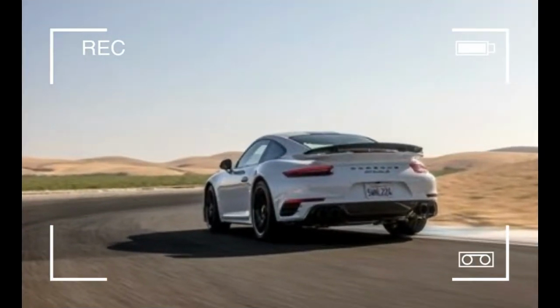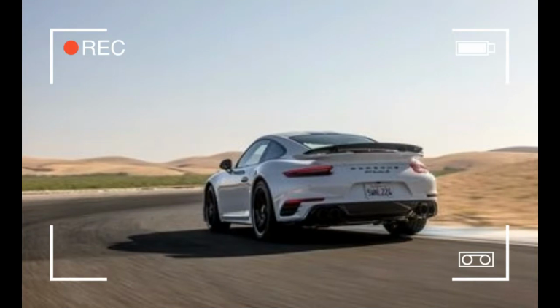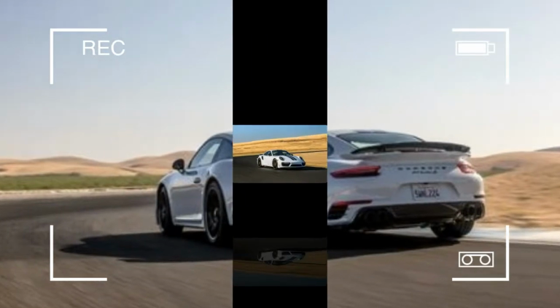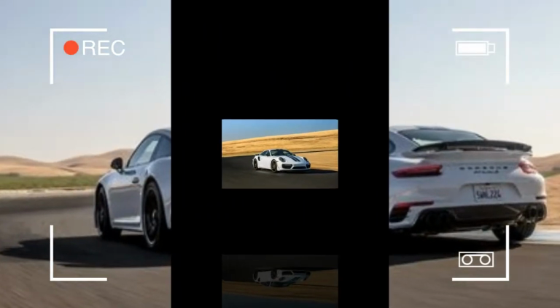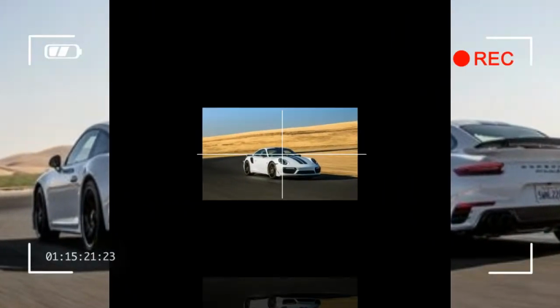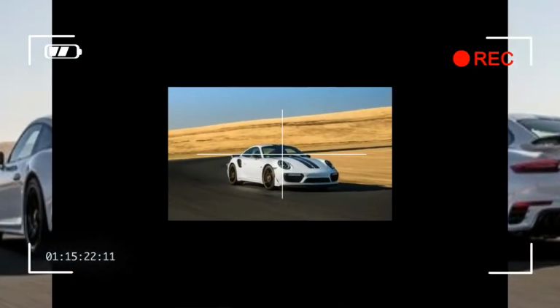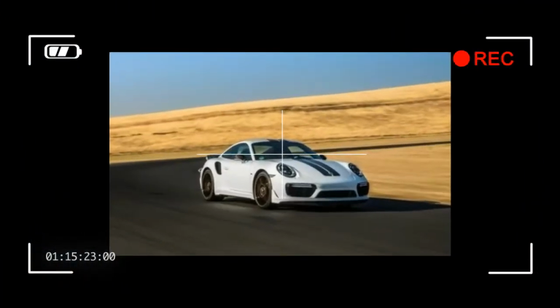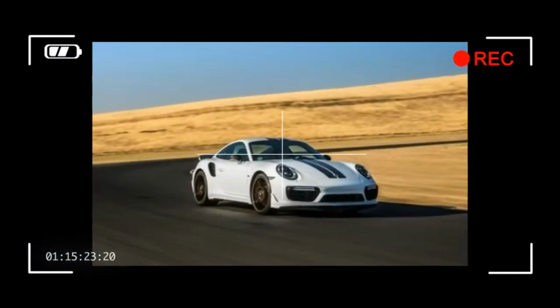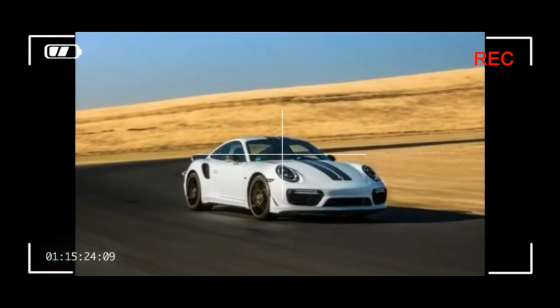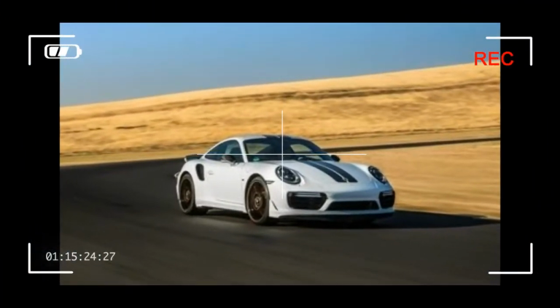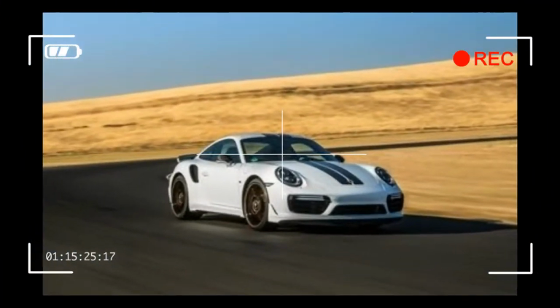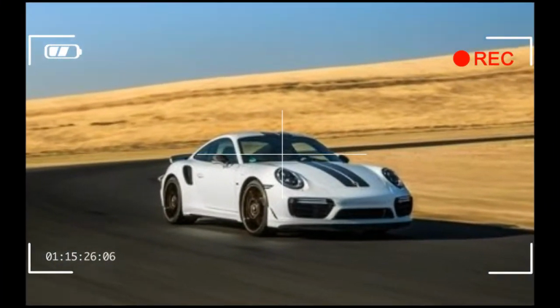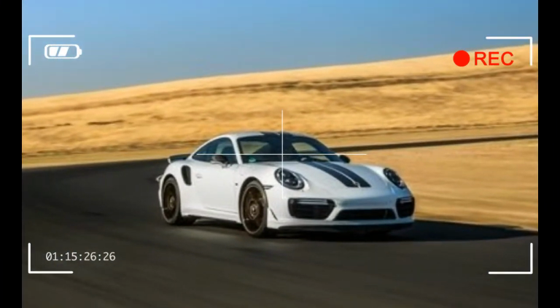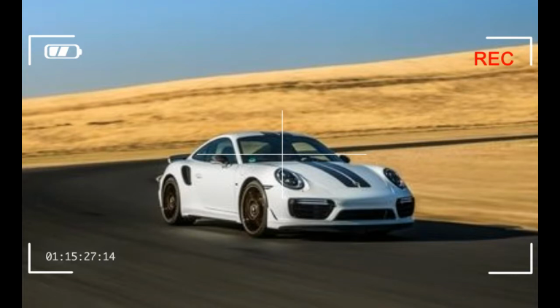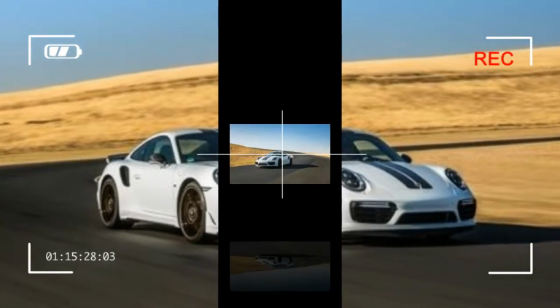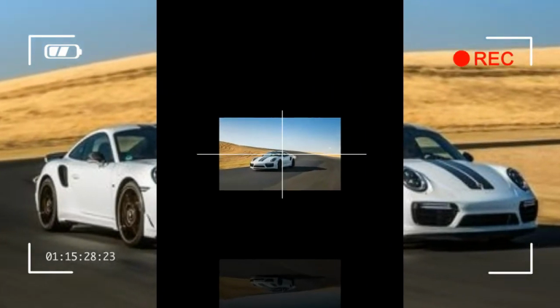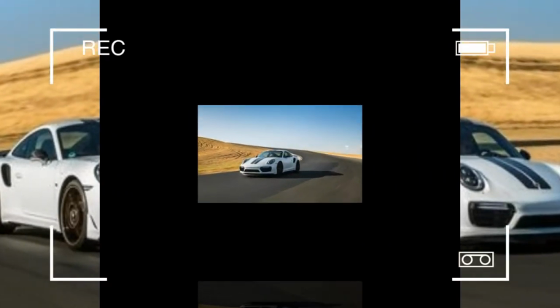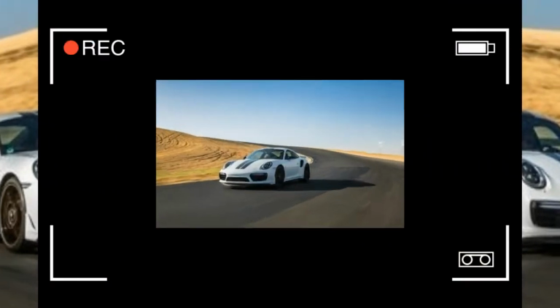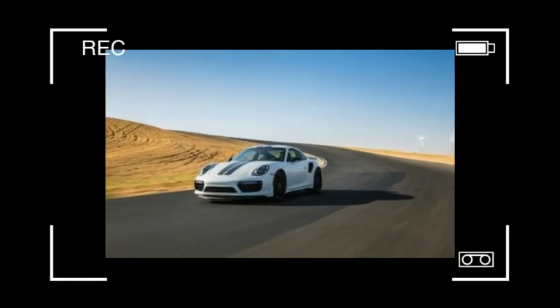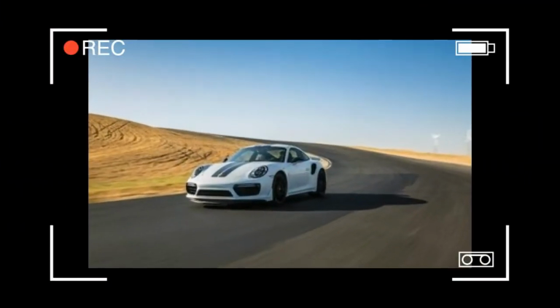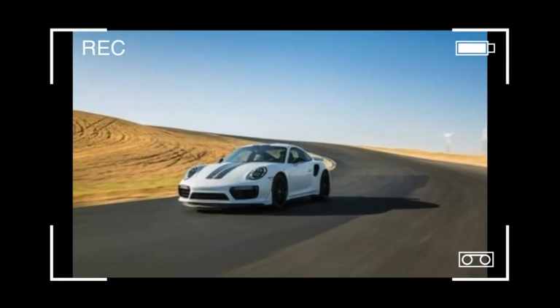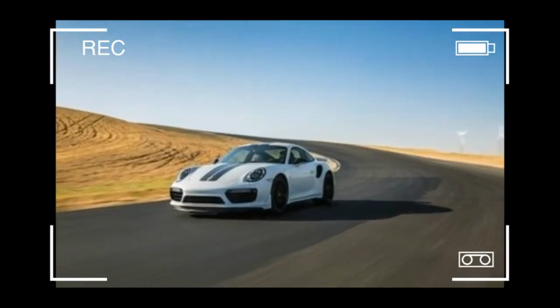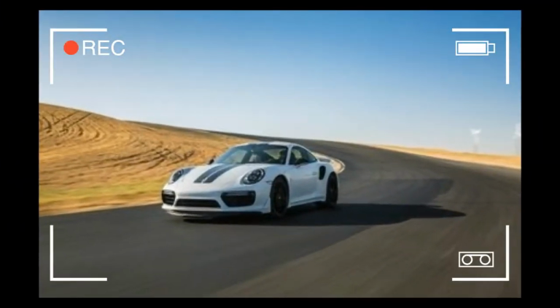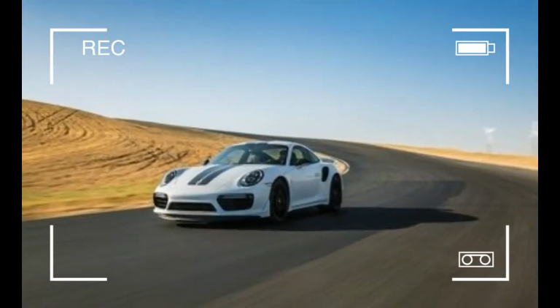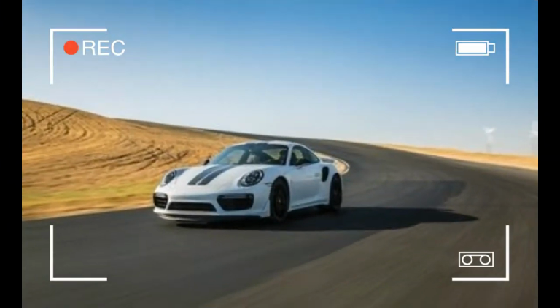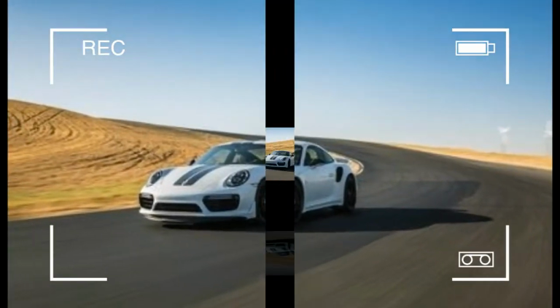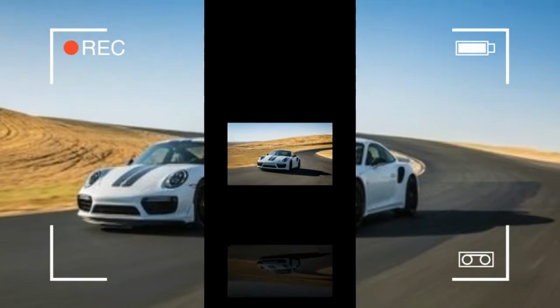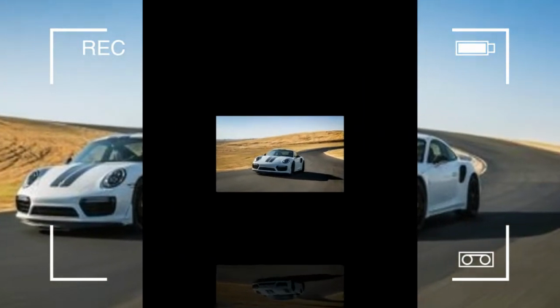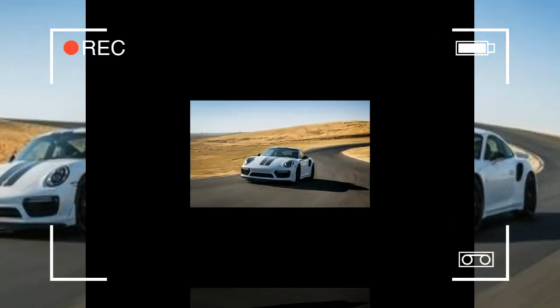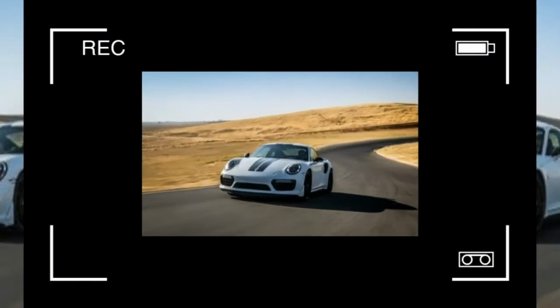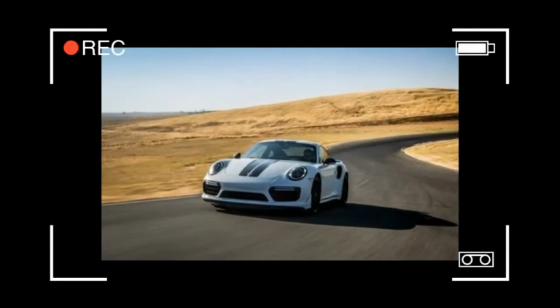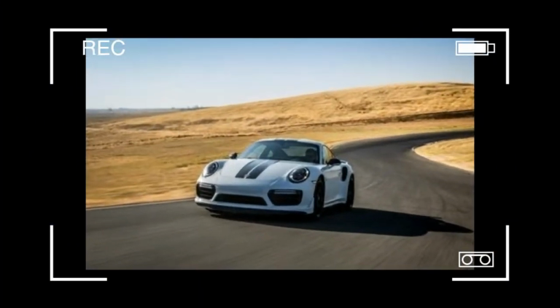A new sport response mode is intended for track days, allowing 183 mph for the Carrera and 191 mph for the Carrera S.